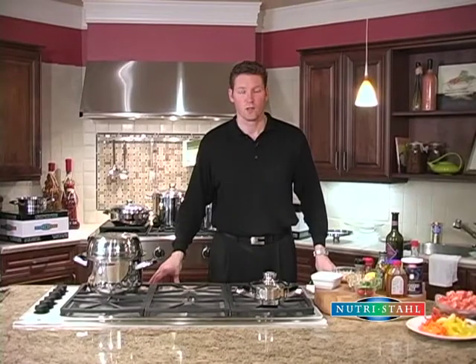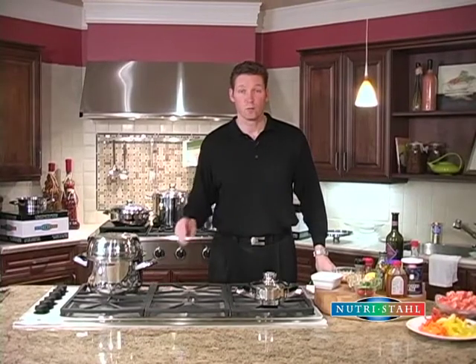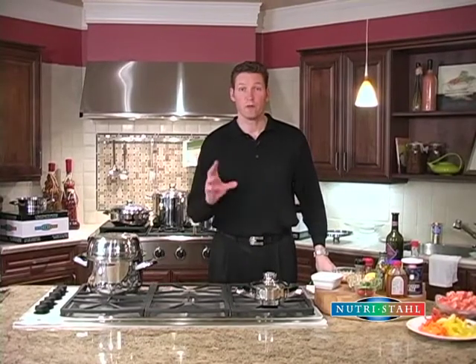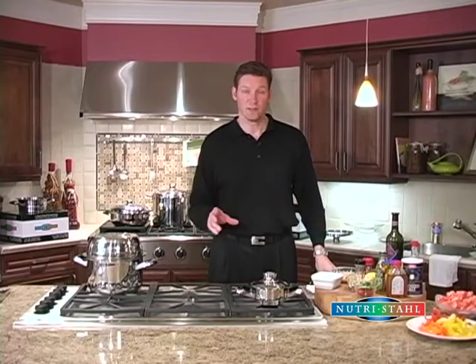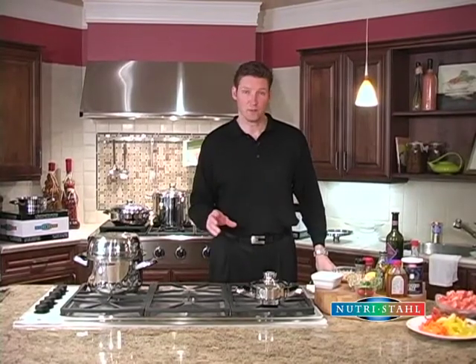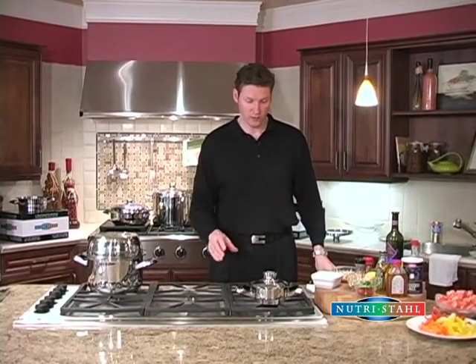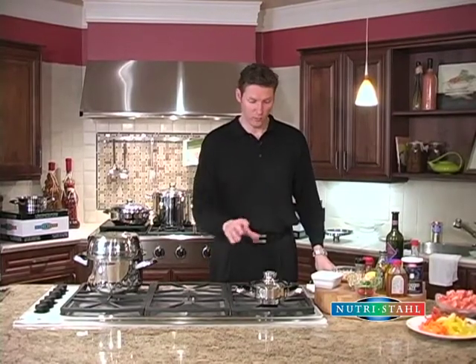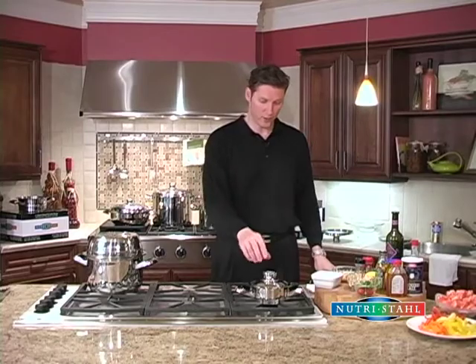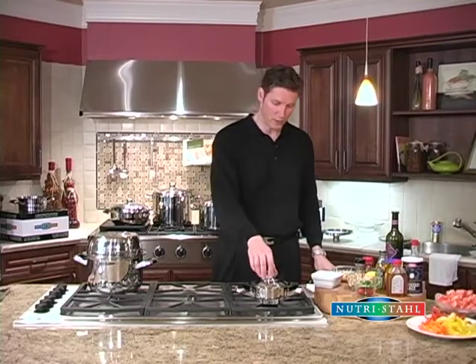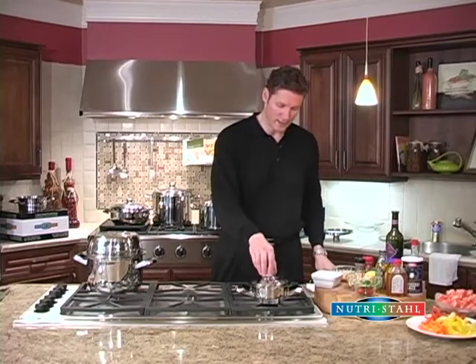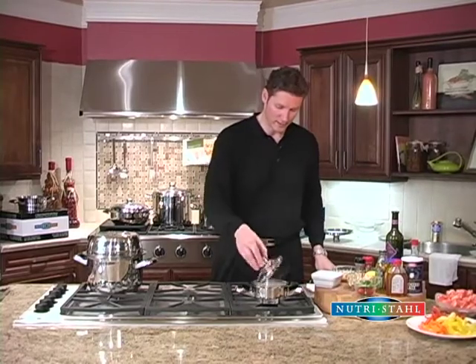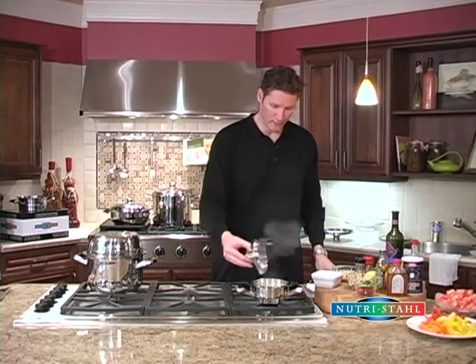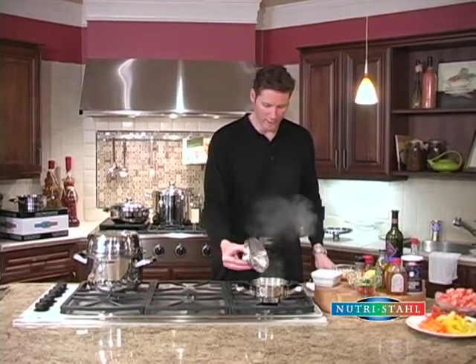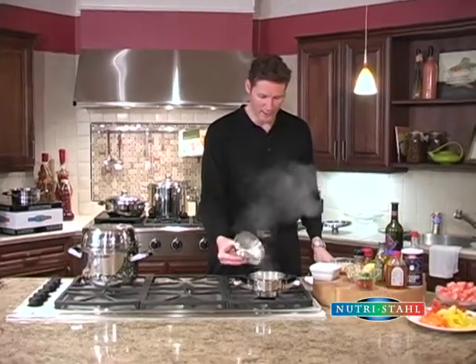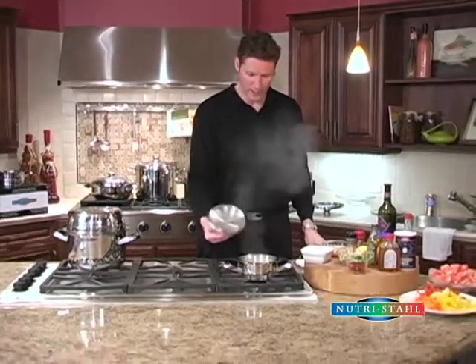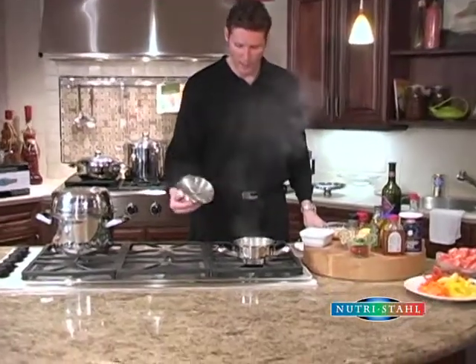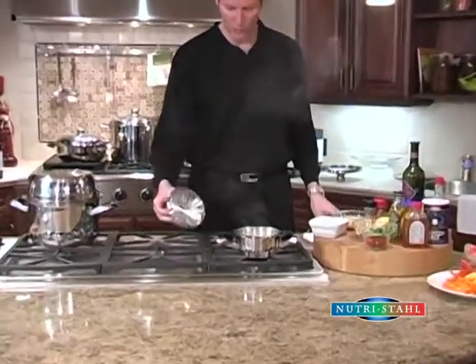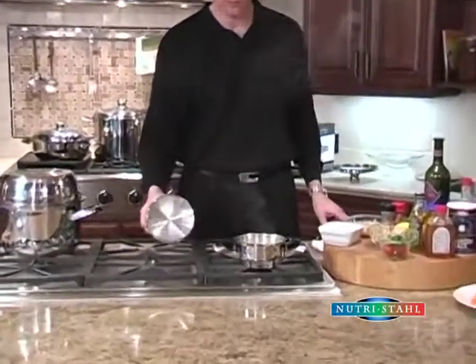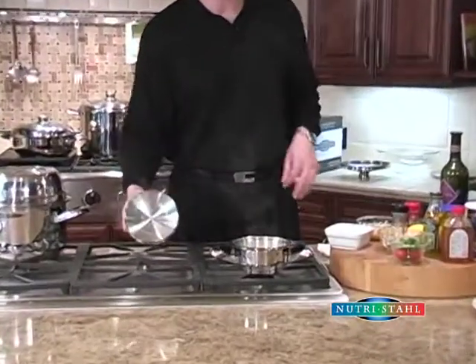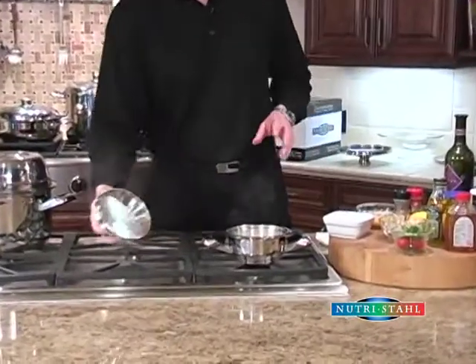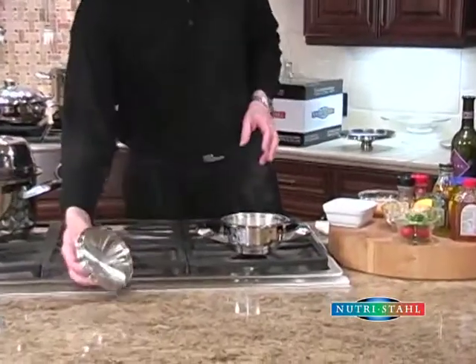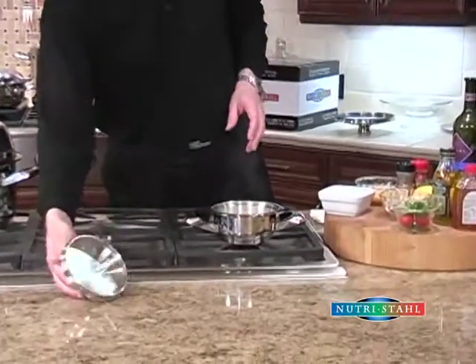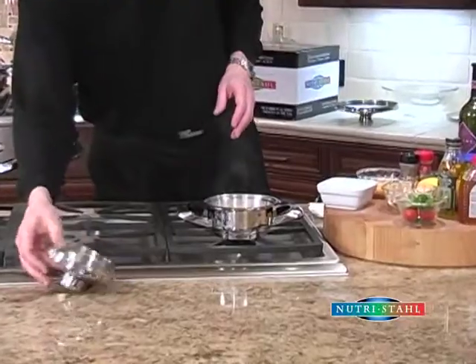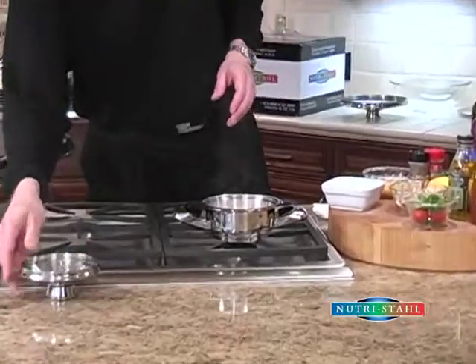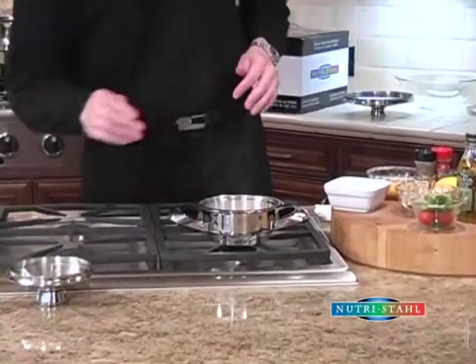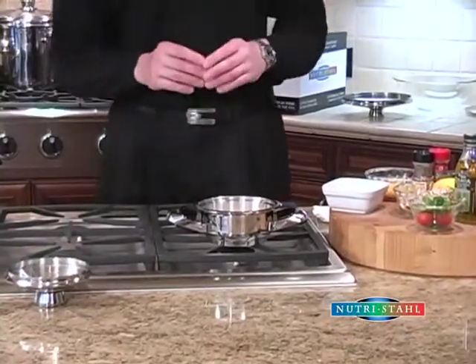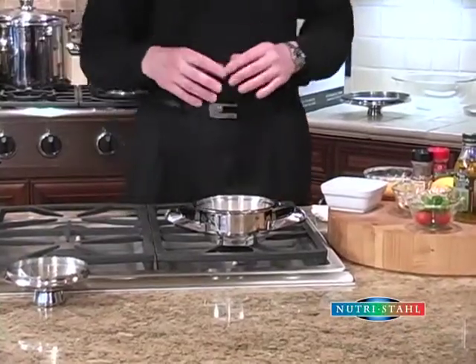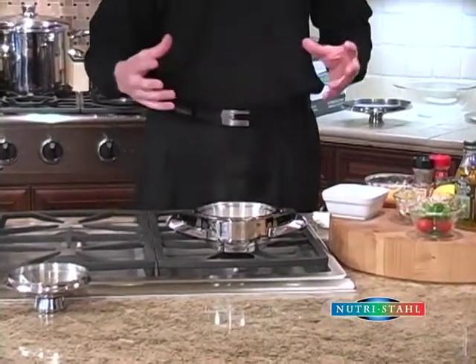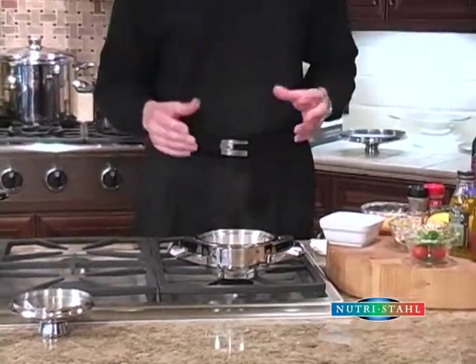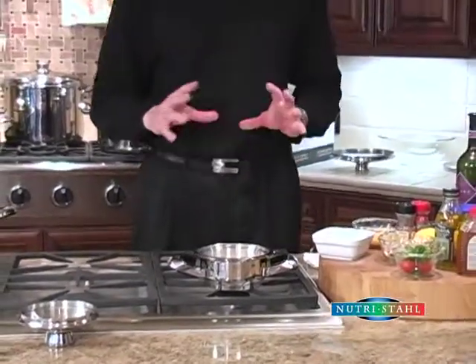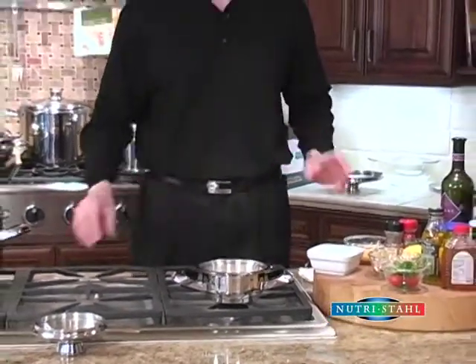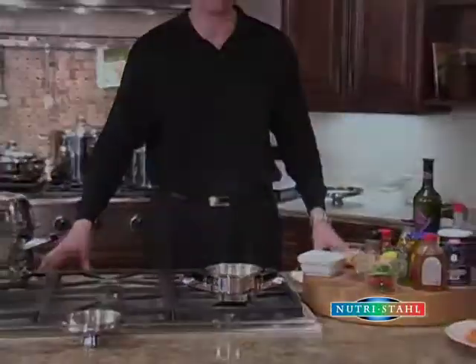So it's been approximately six minutes, so what we're going to do is take the cover off the eggs and we're going to rinse them in some cold water. Just let them soak for a little bit, and that'll let the shells come off much easier, and we'll cut them up for you.